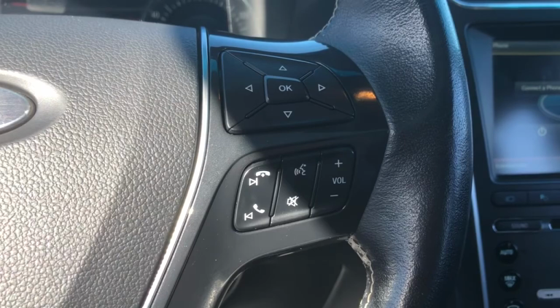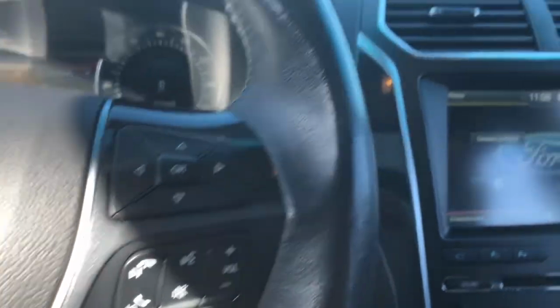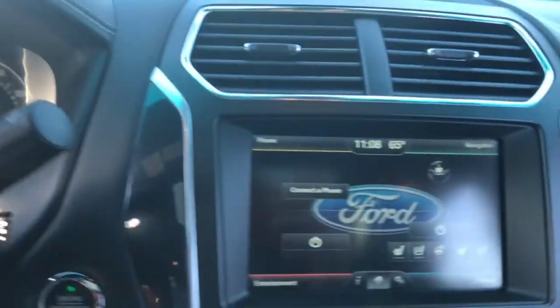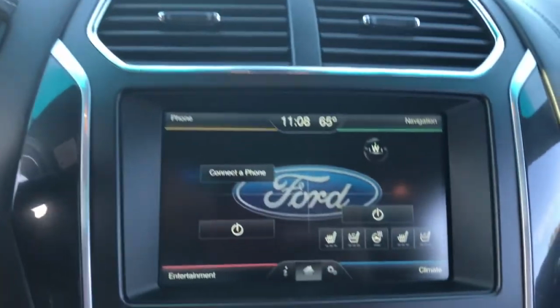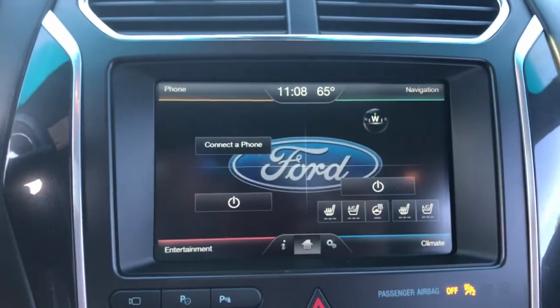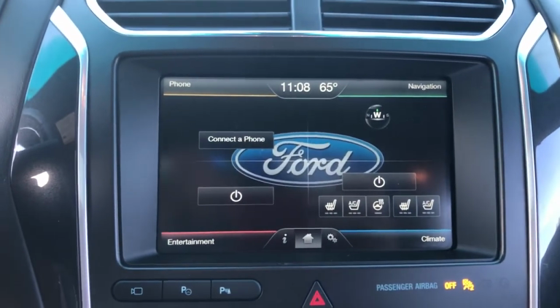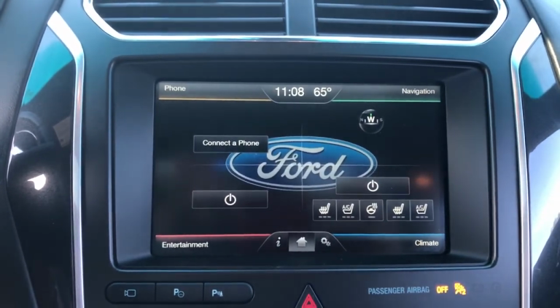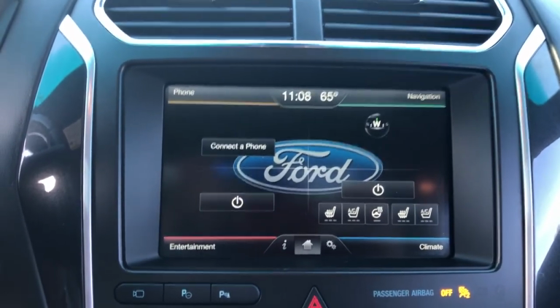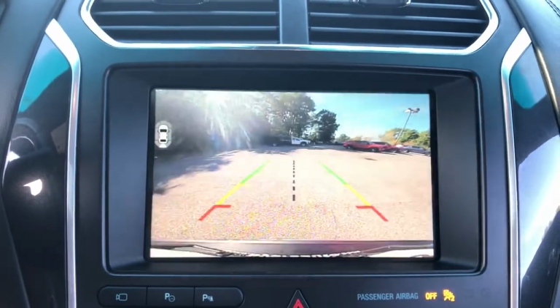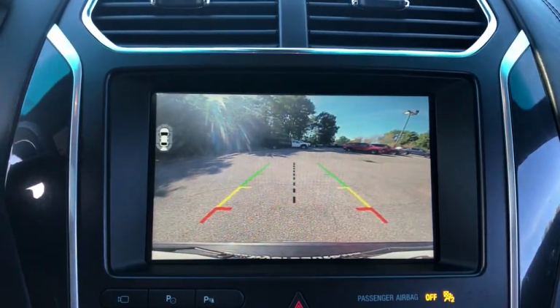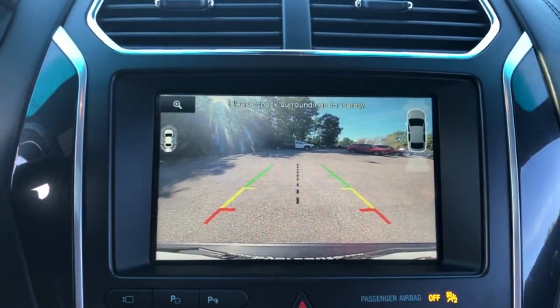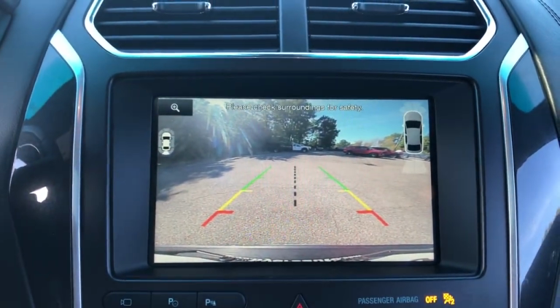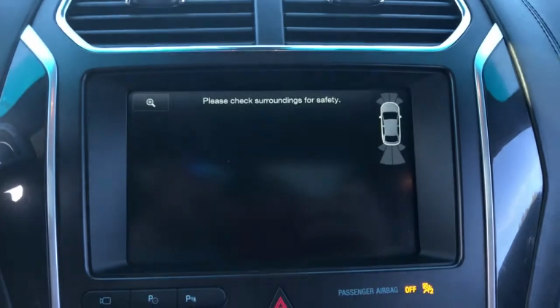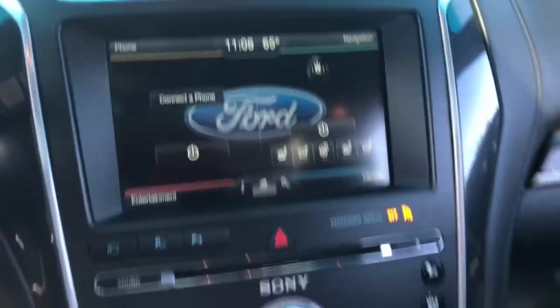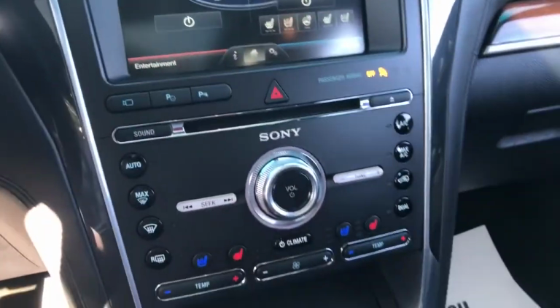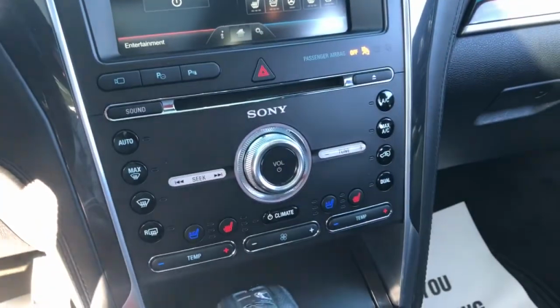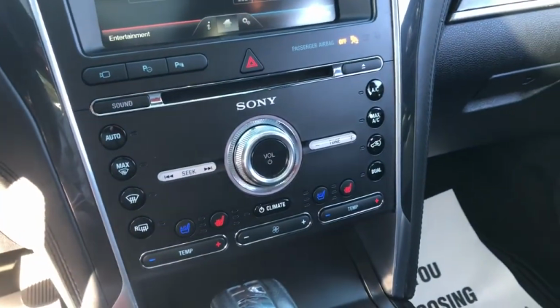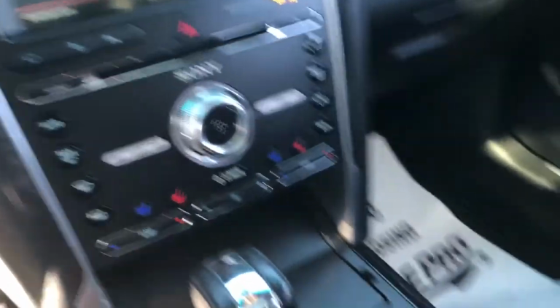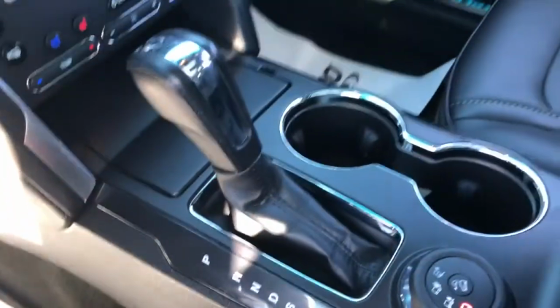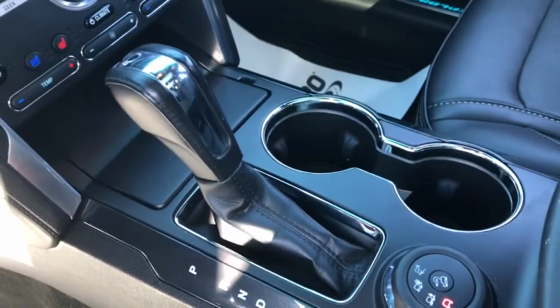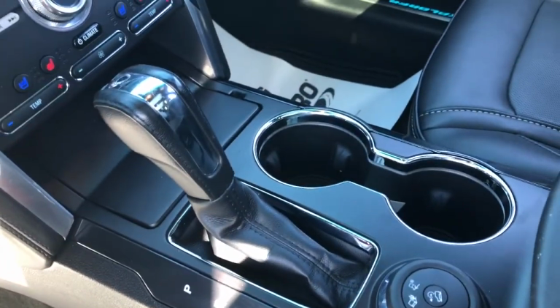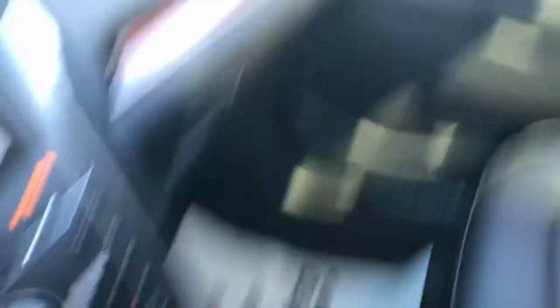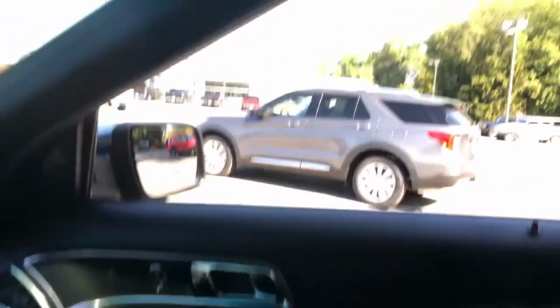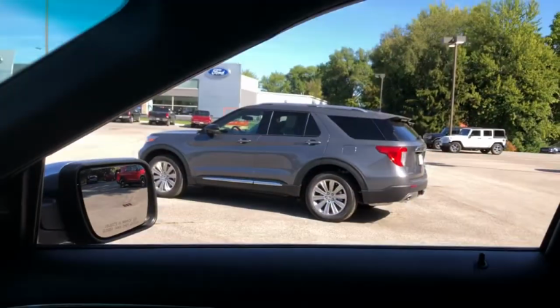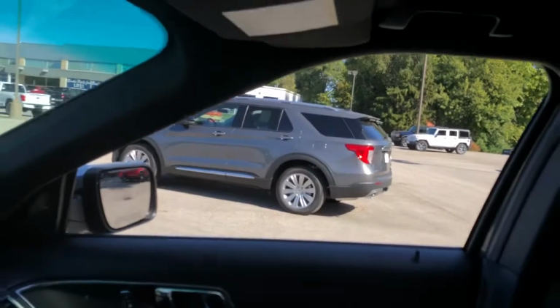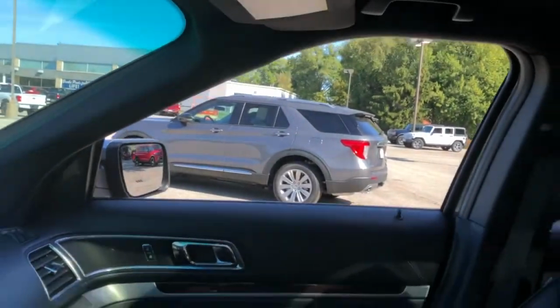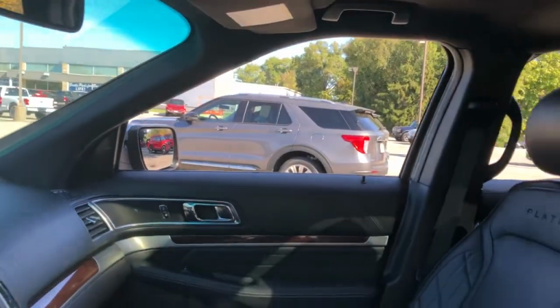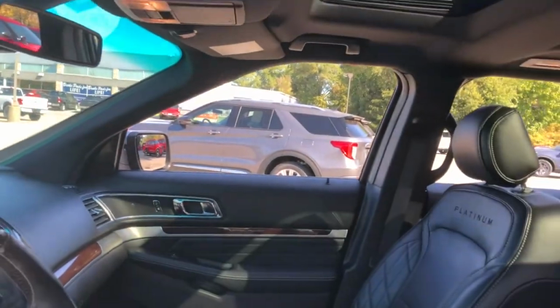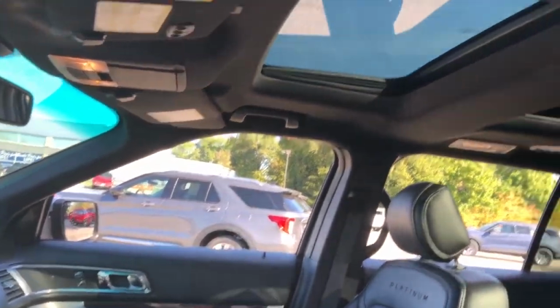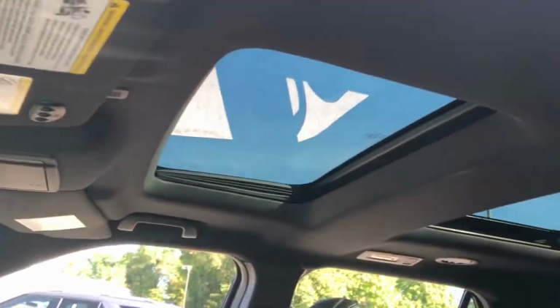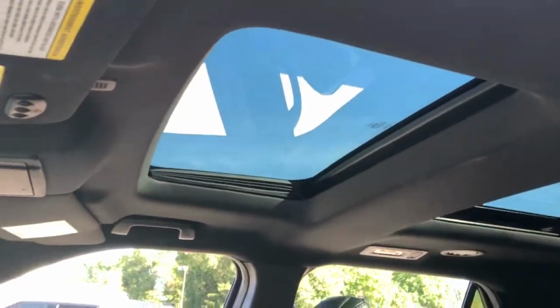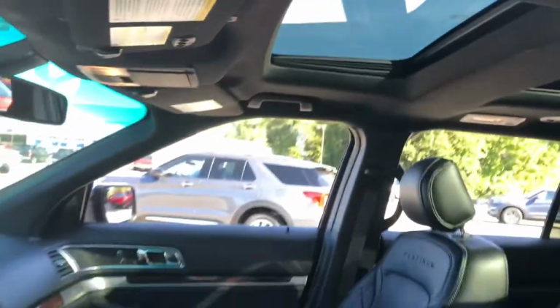Navigation system, power liftgate, electronic stability control, seat memory, leather seats, trip computer, automatic headlights, power windows, bucket seats, four-wheel disc brakes.